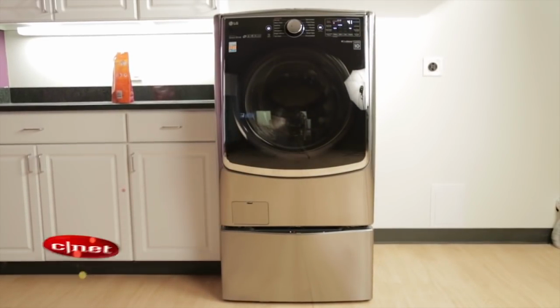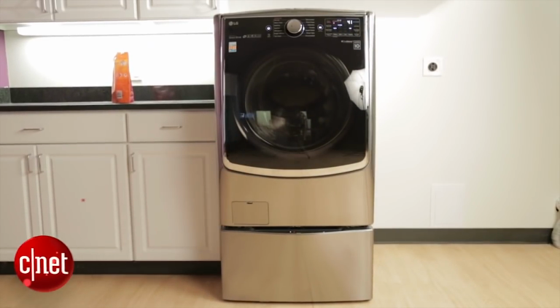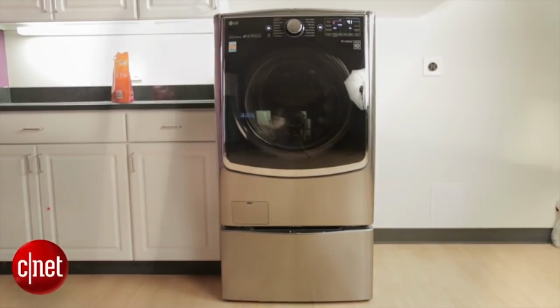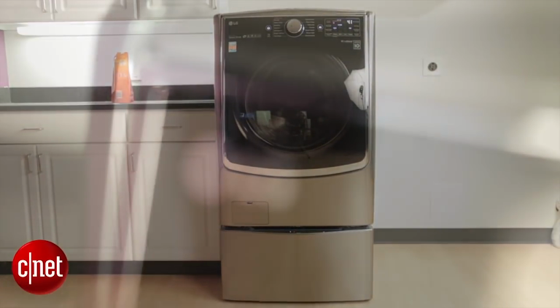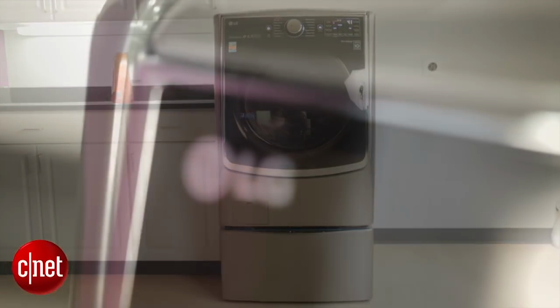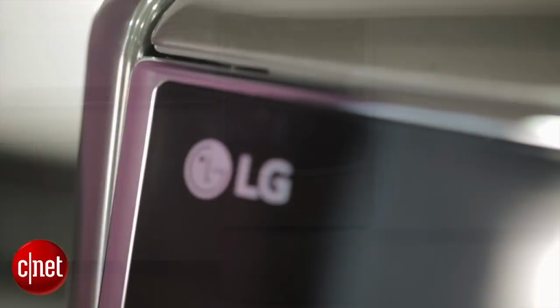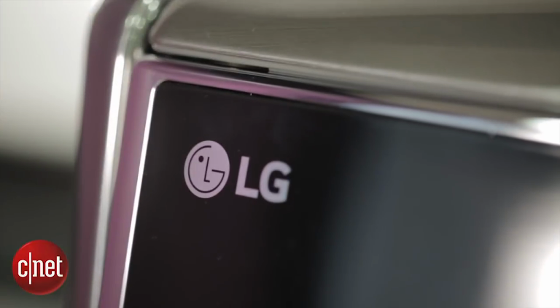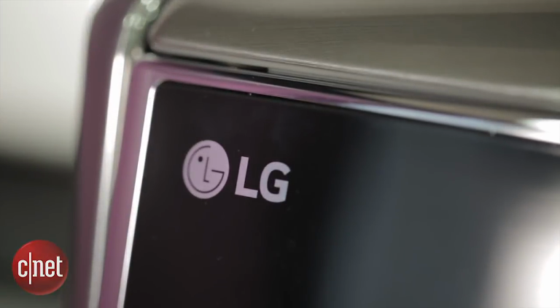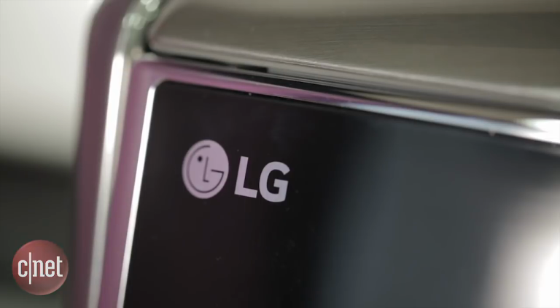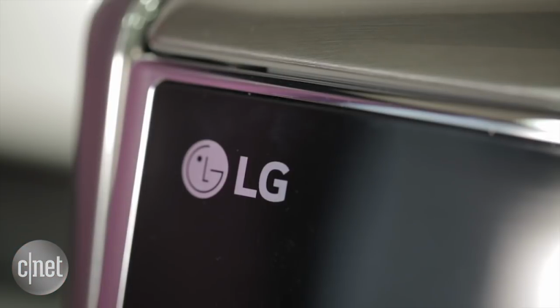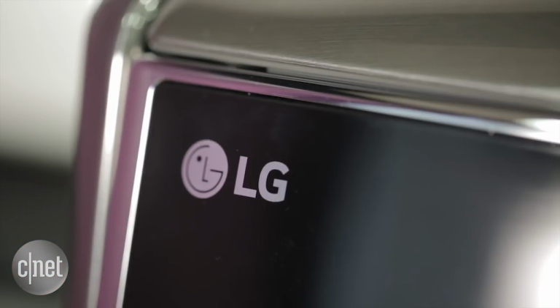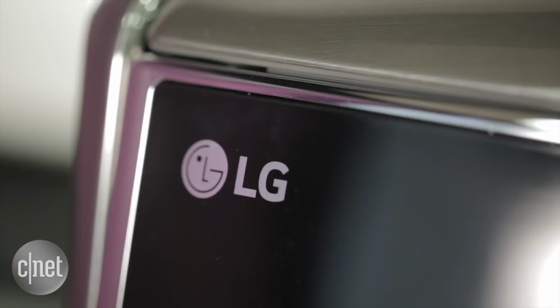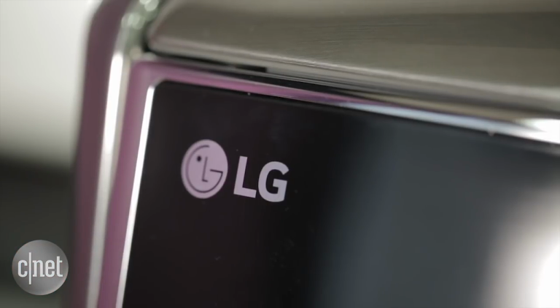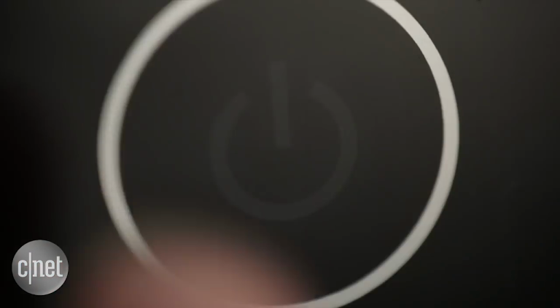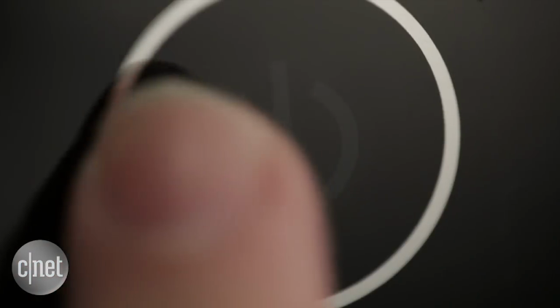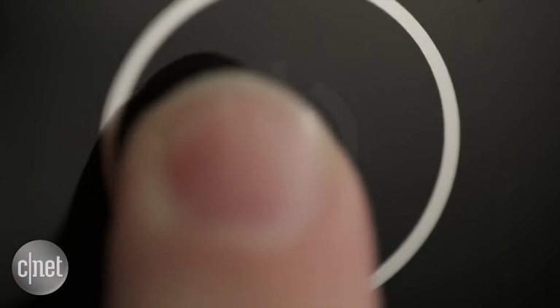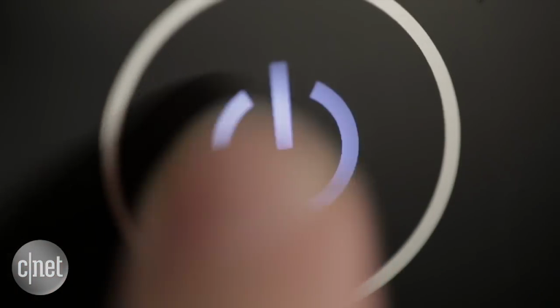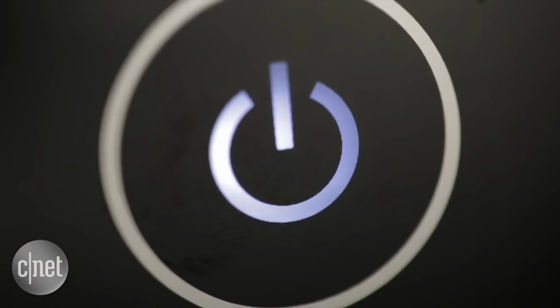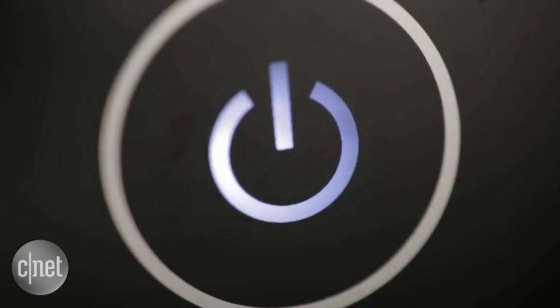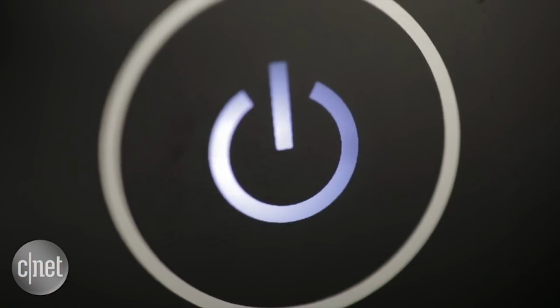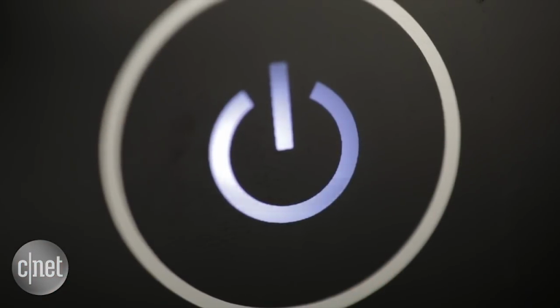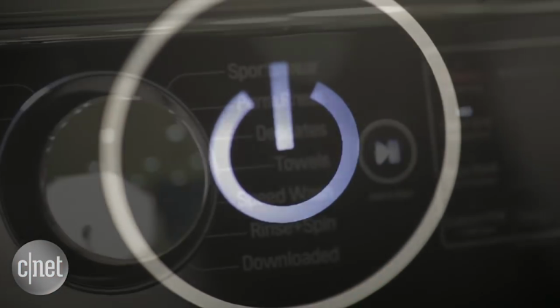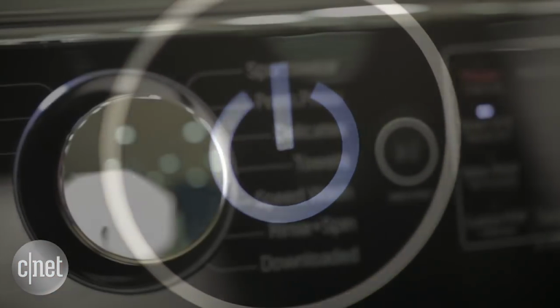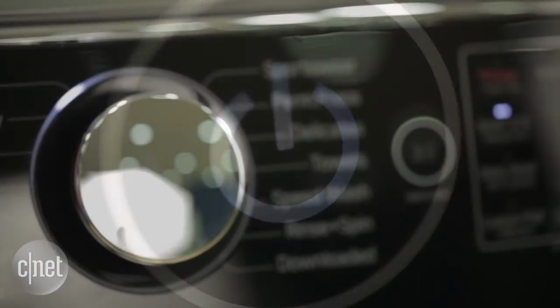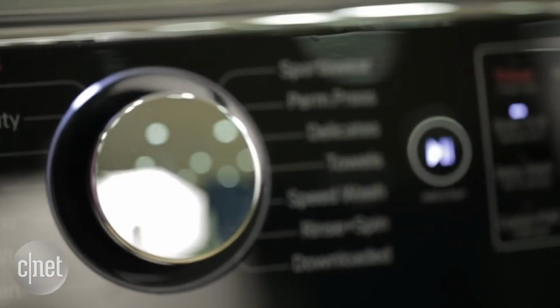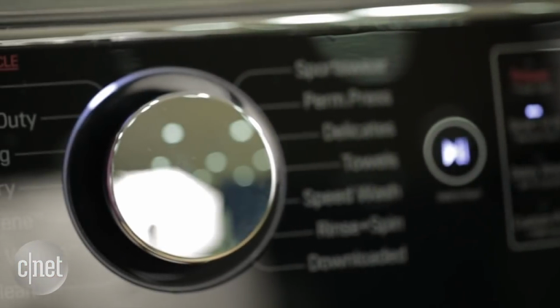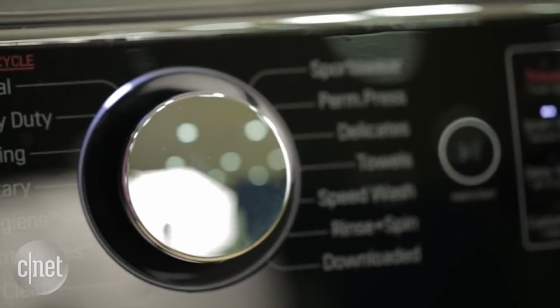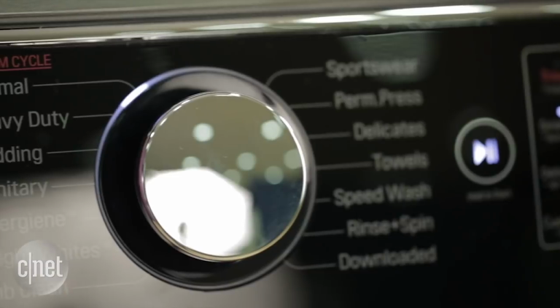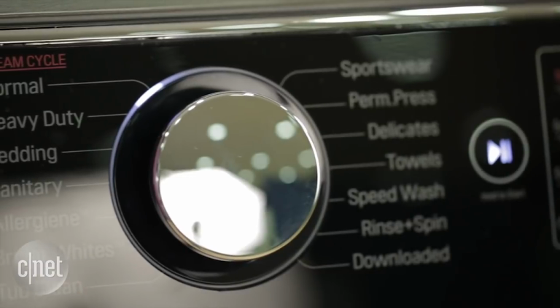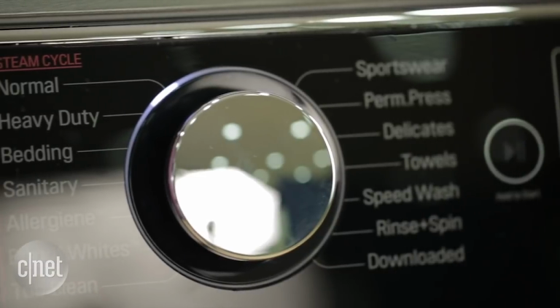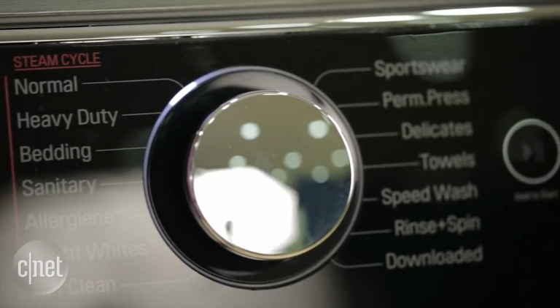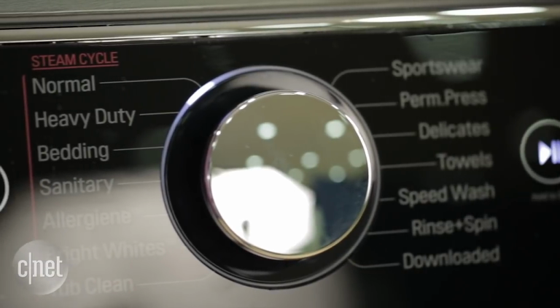We saw it first at CES in January, and now it's finally here in the CNET studios: the LG Twin Wash washing machine system.